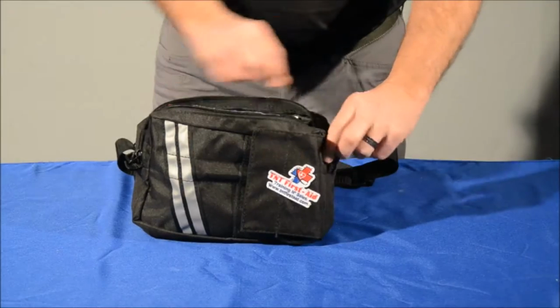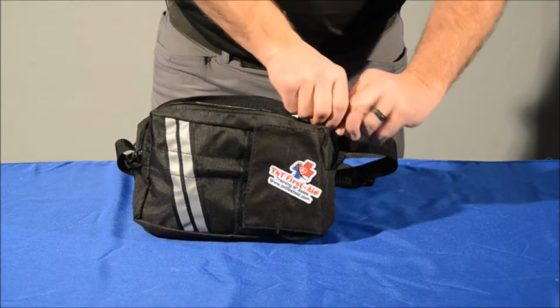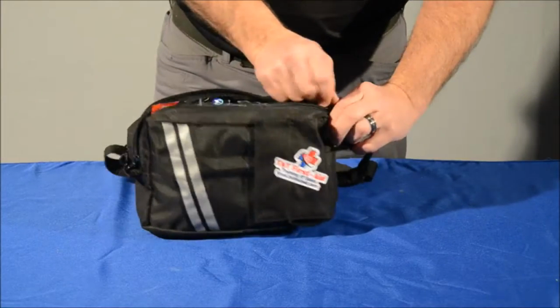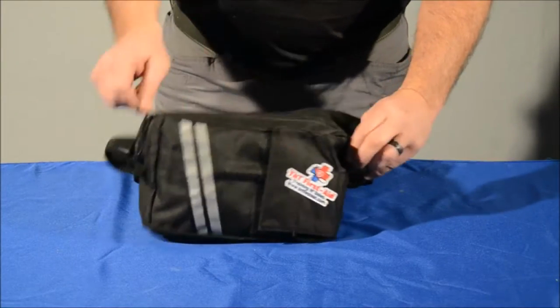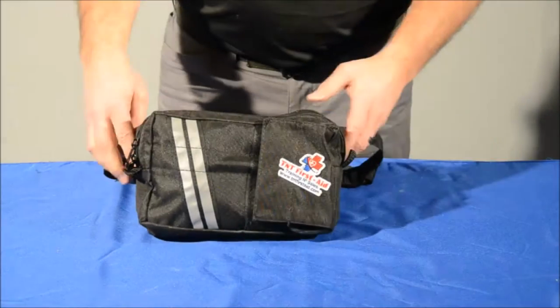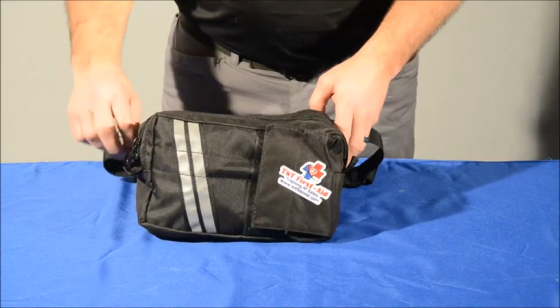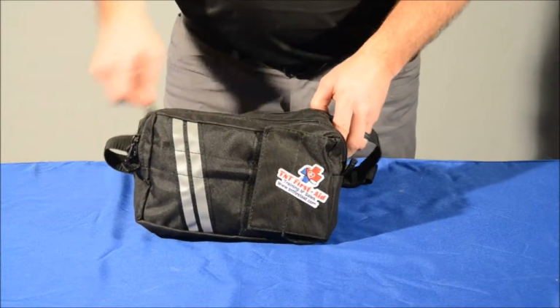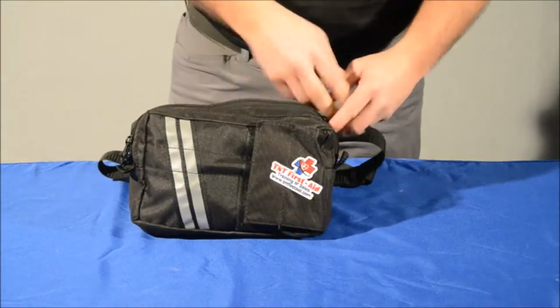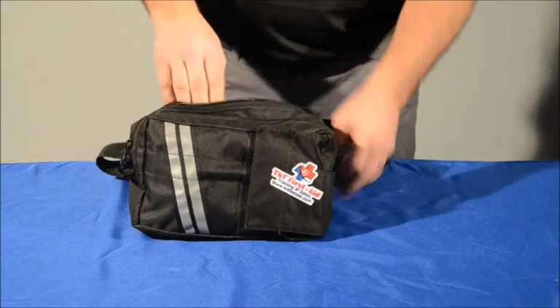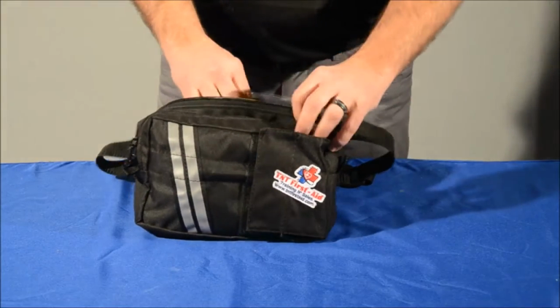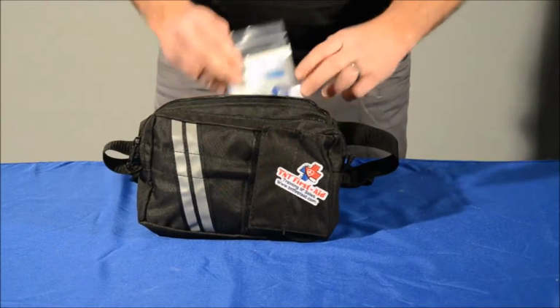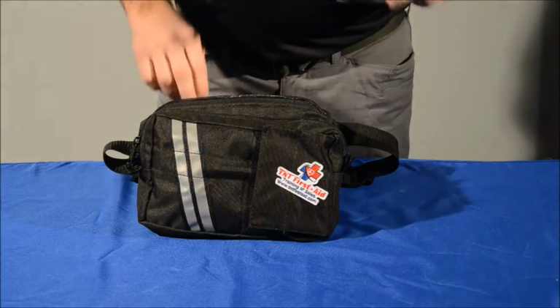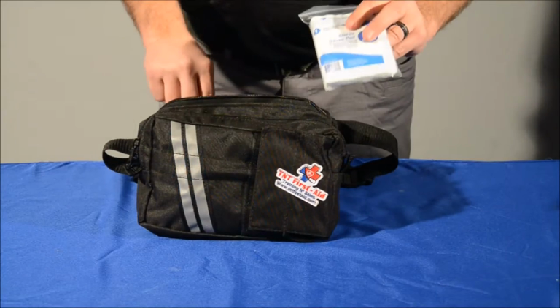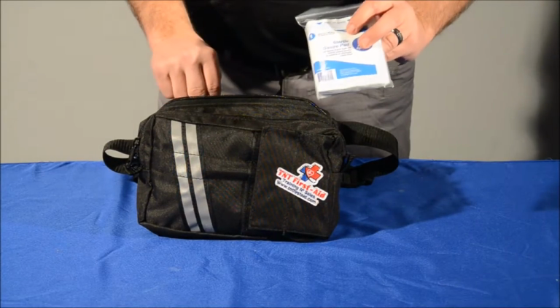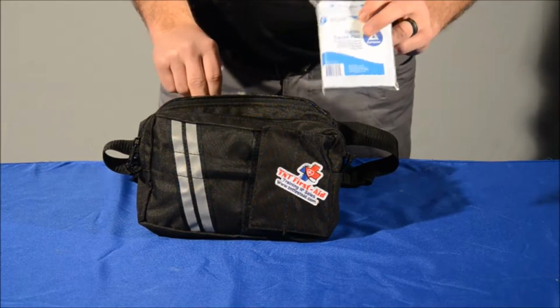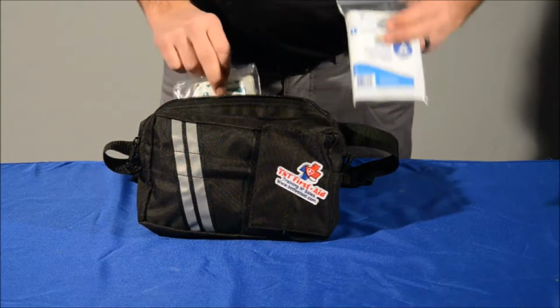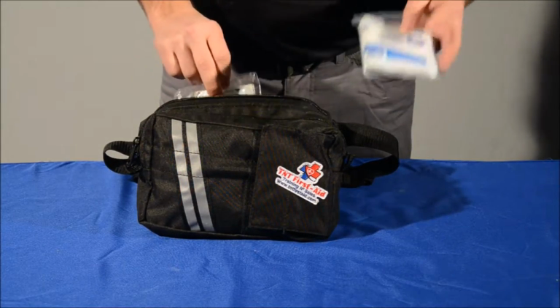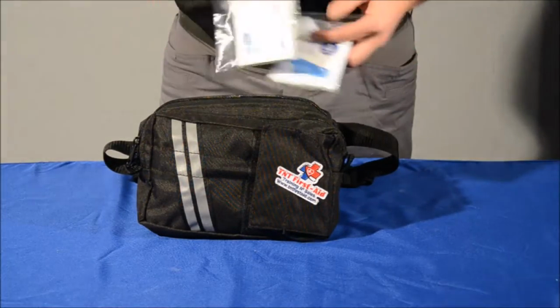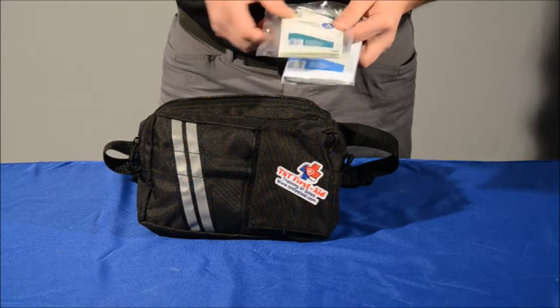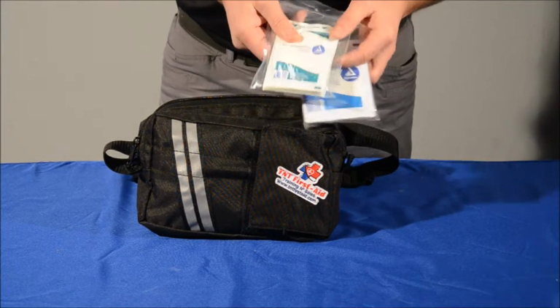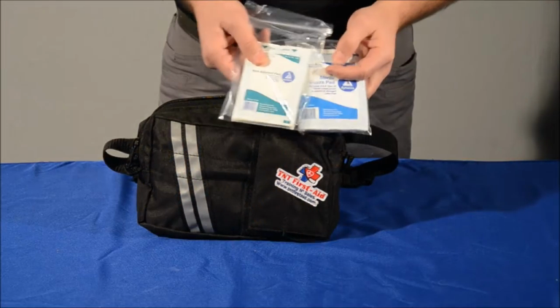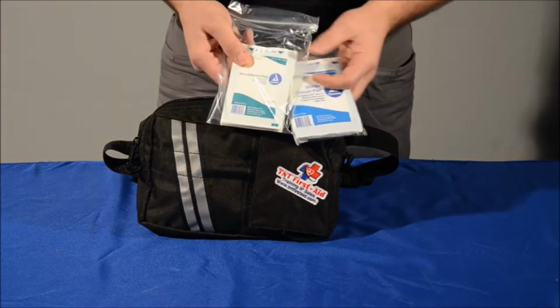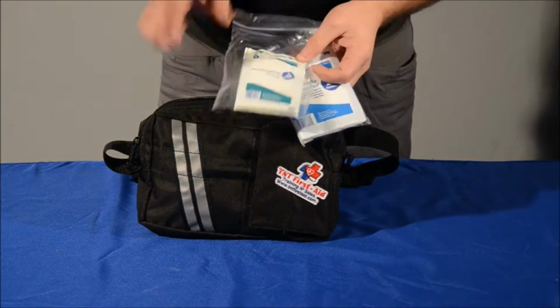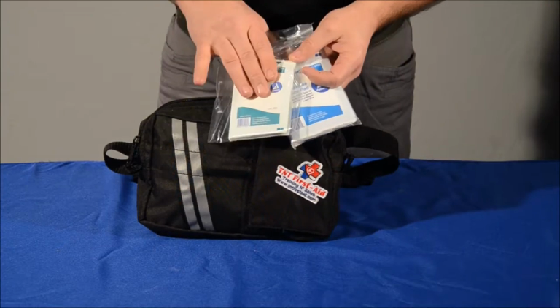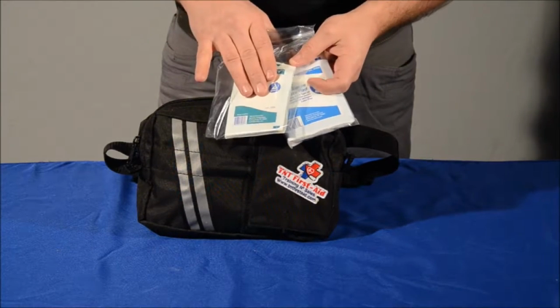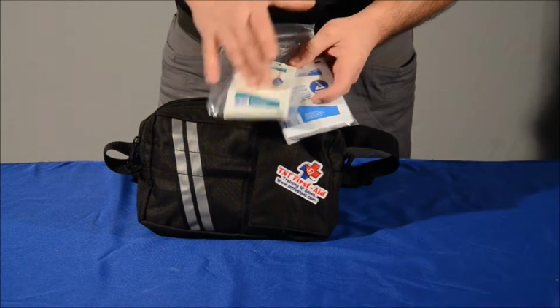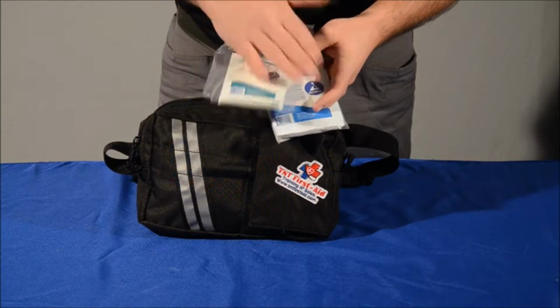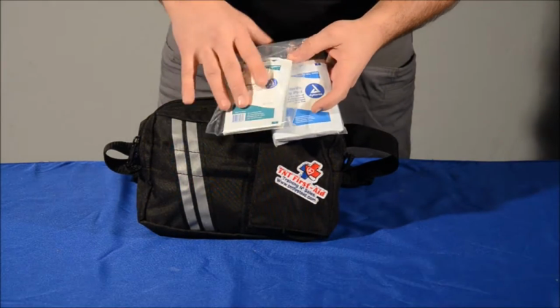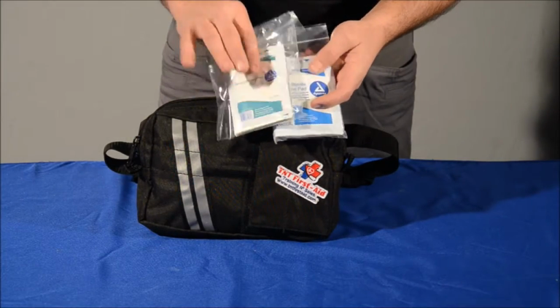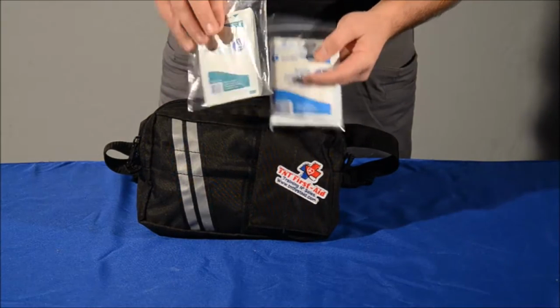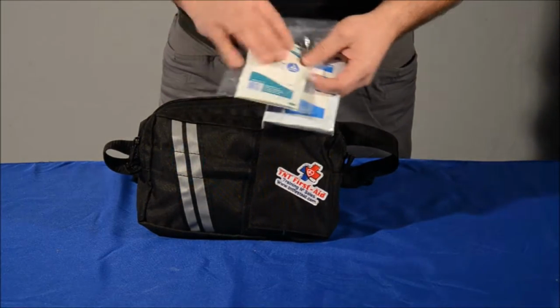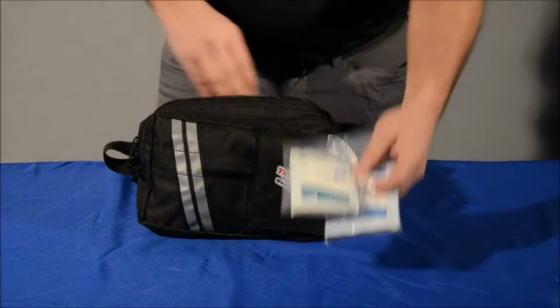We have a back compartment here, and in this we have our 3x3 gauze pads — there are 10 of those — and 10 non-adherent pads. Put the non-adherent pad down first, then stack your gauze on top of it so it doesn't stick to your wound.